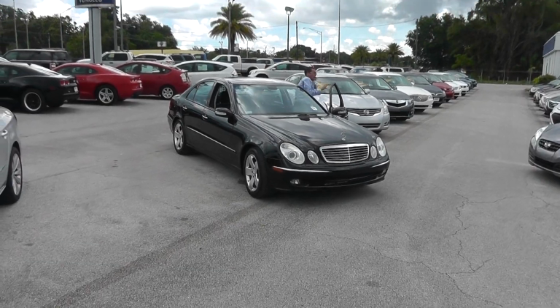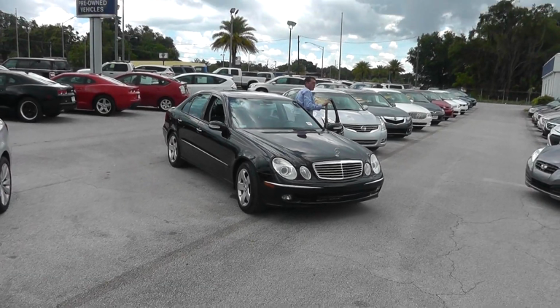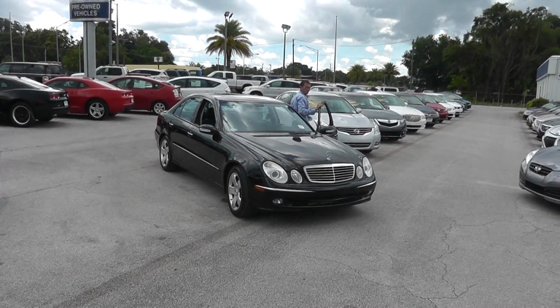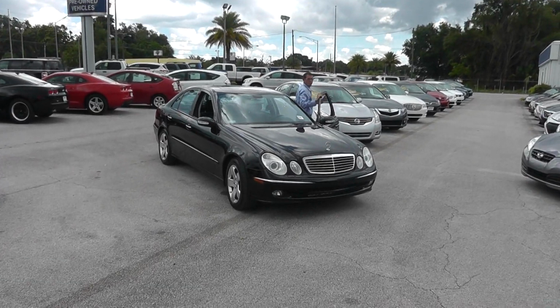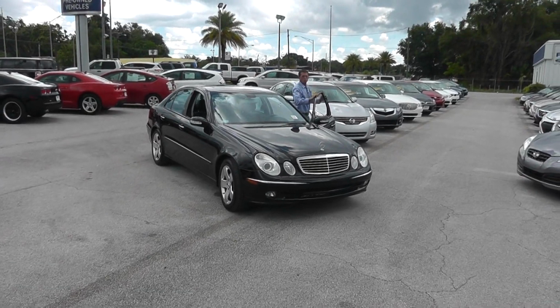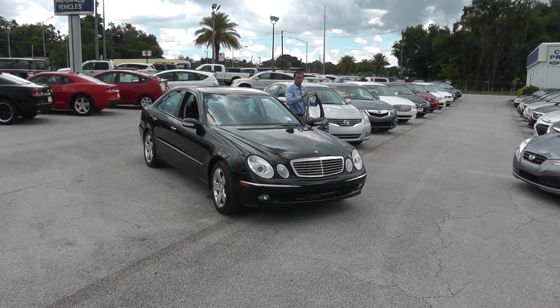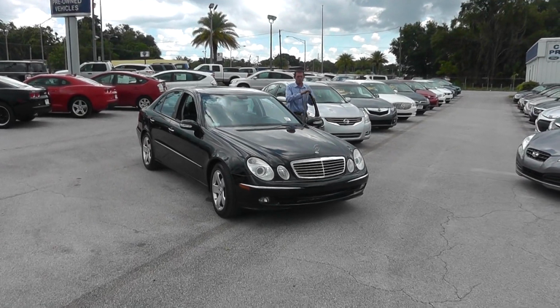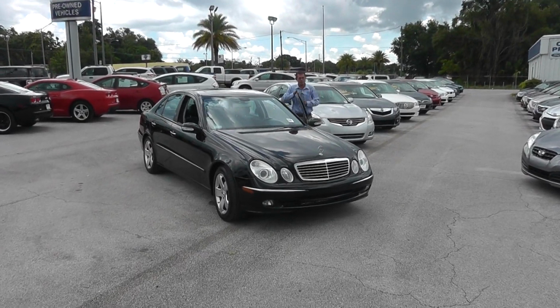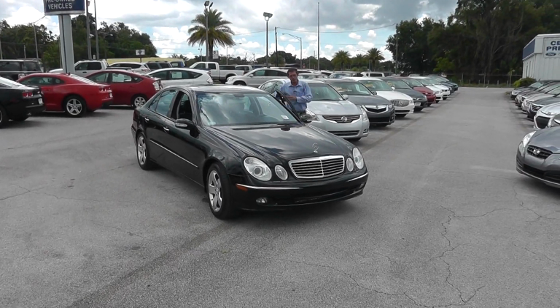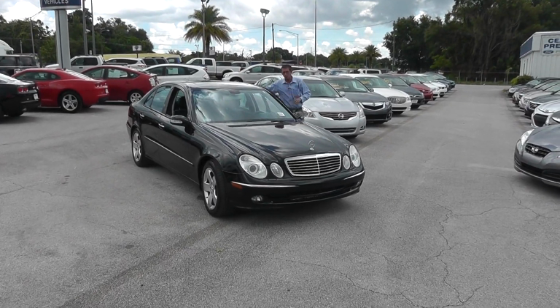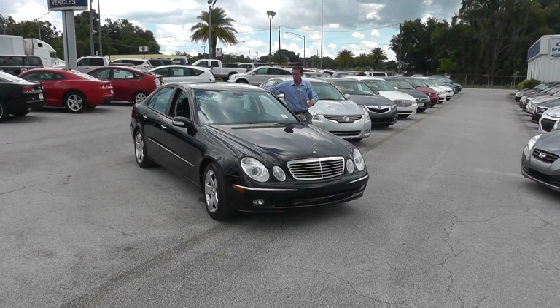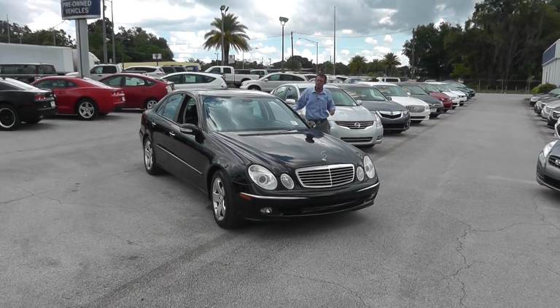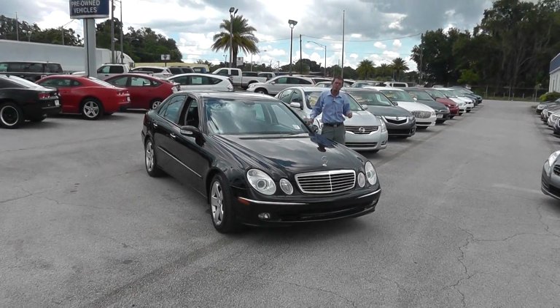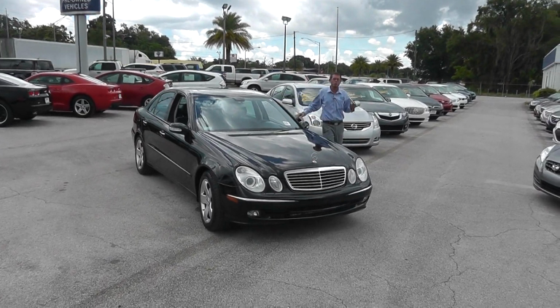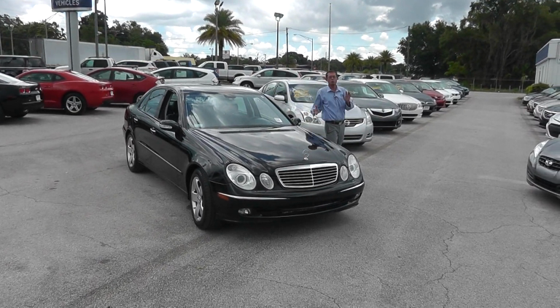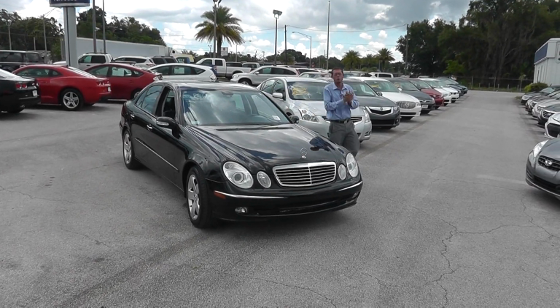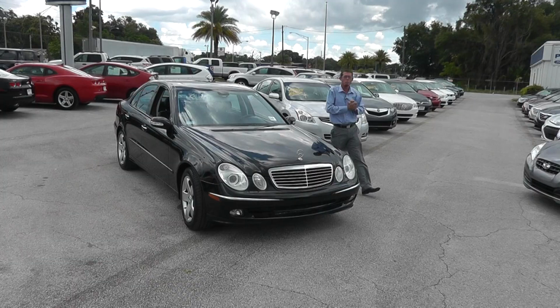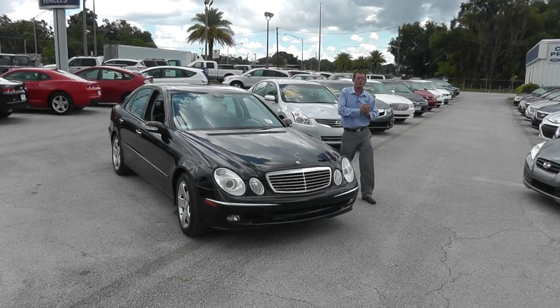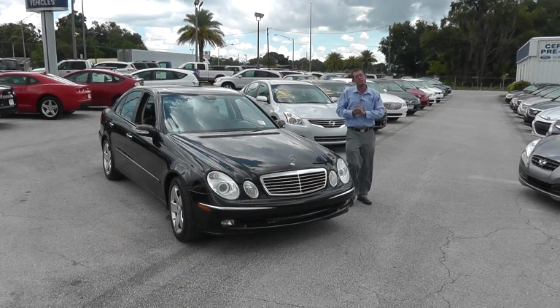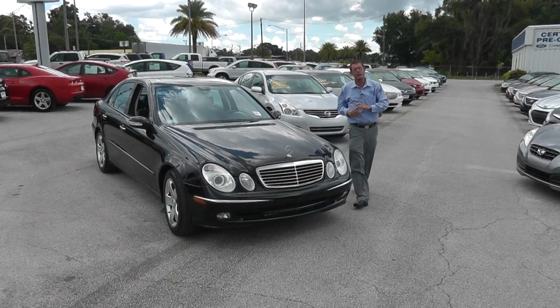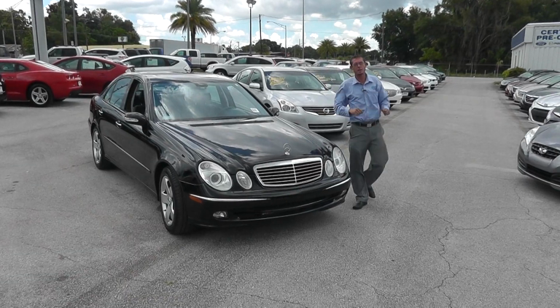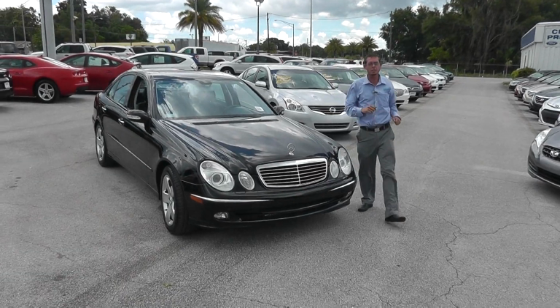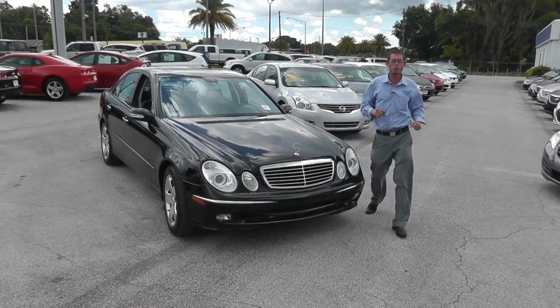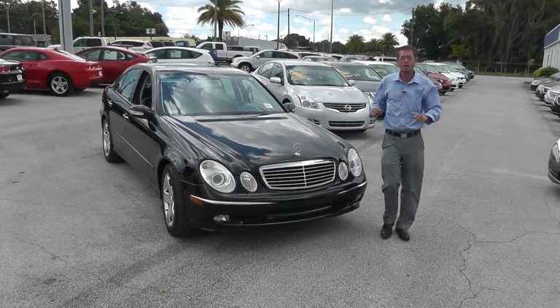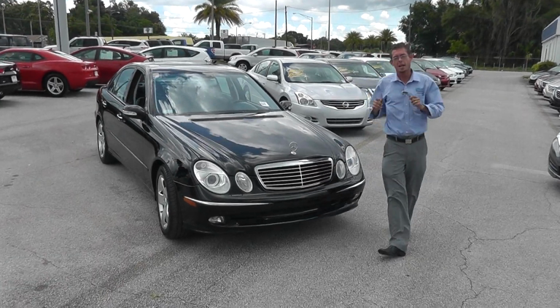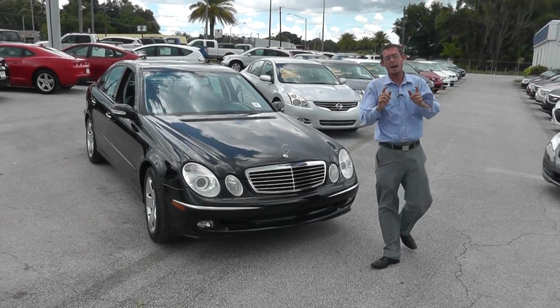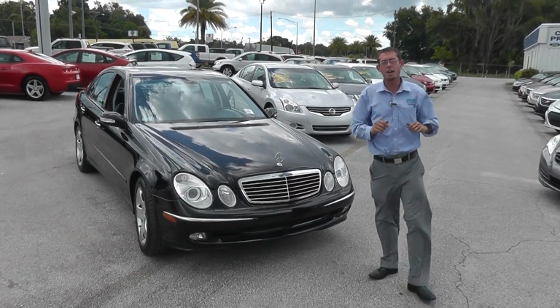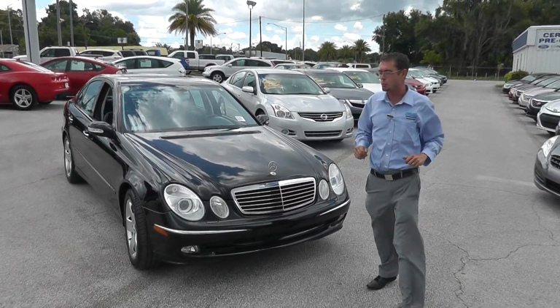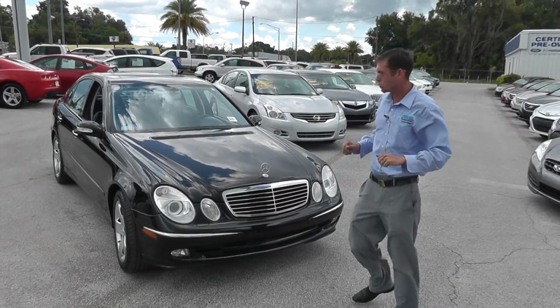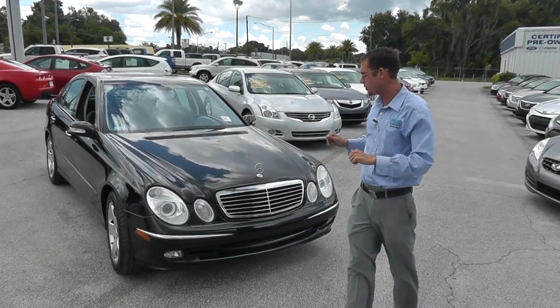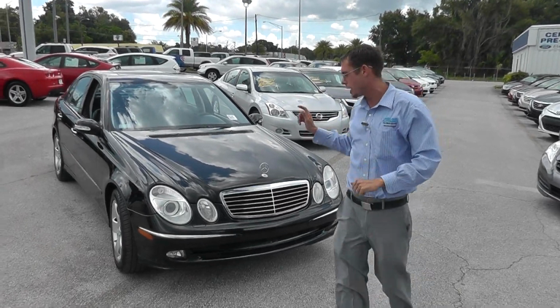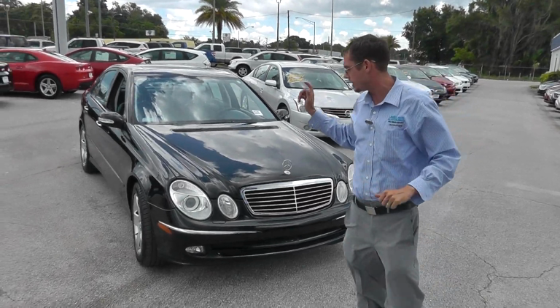Hi, folks. Welcome back to the Lakeland Auto Mall. It is another beautiful and bright and sunny day here in Lakeland, Florida. And I've got a special treat for you guys.